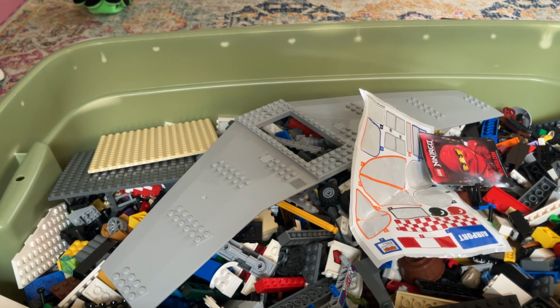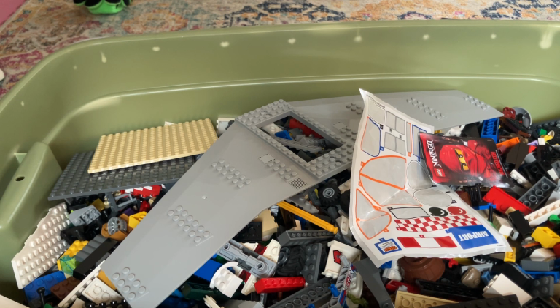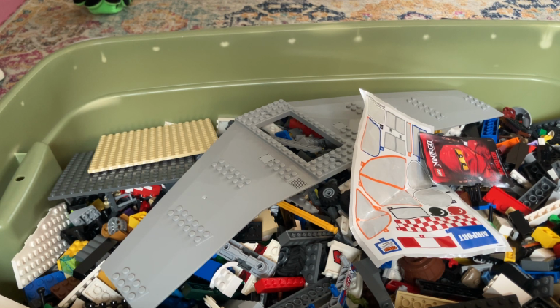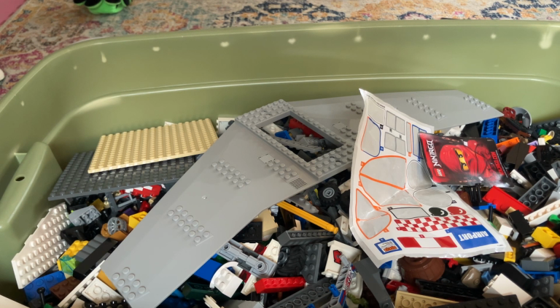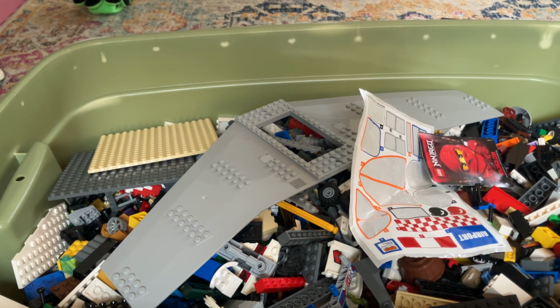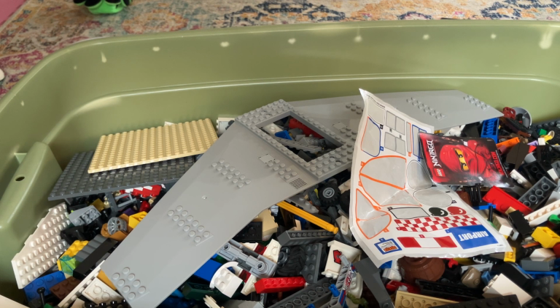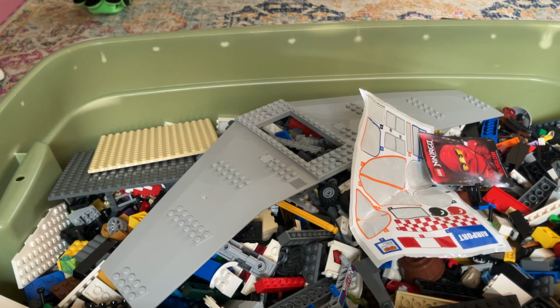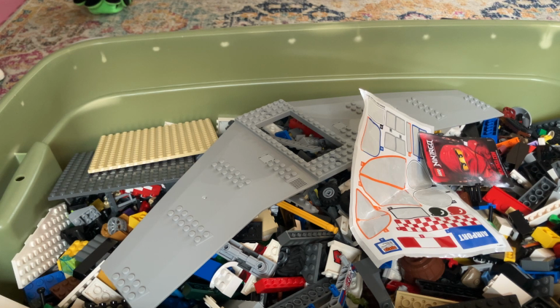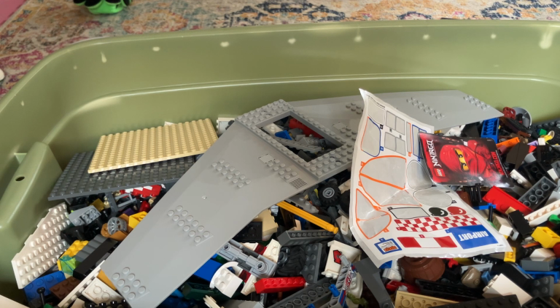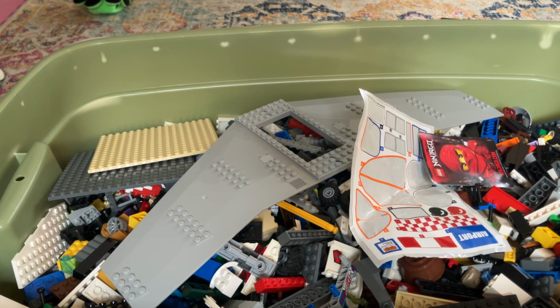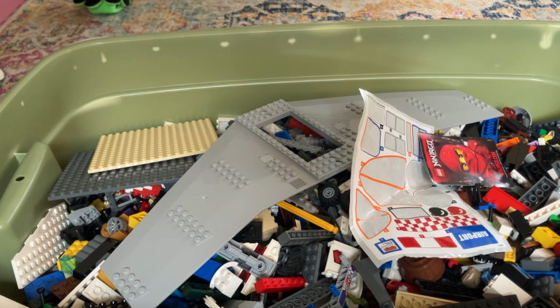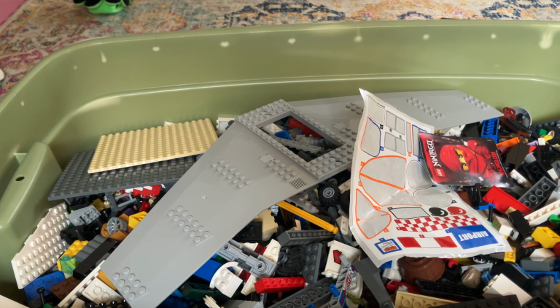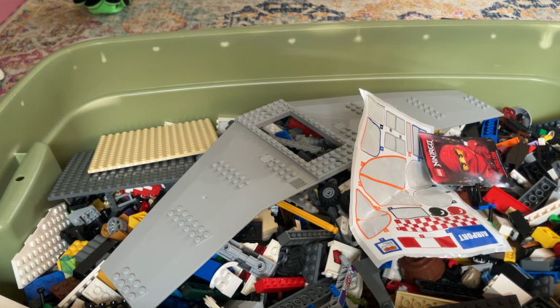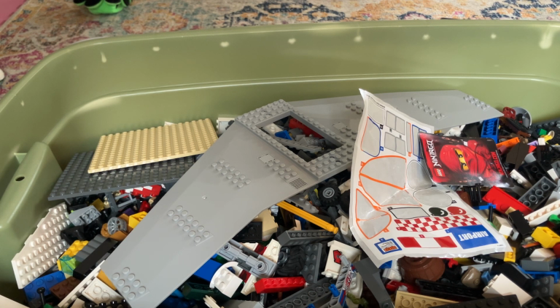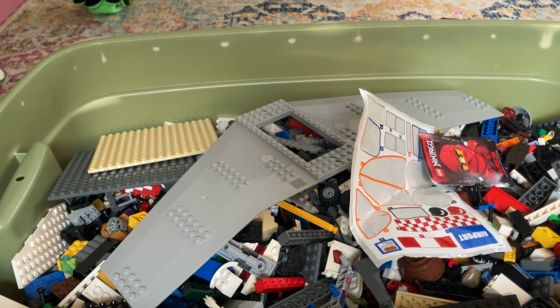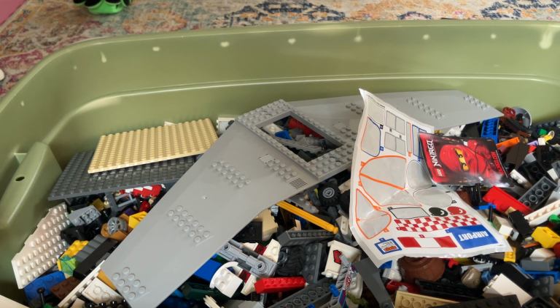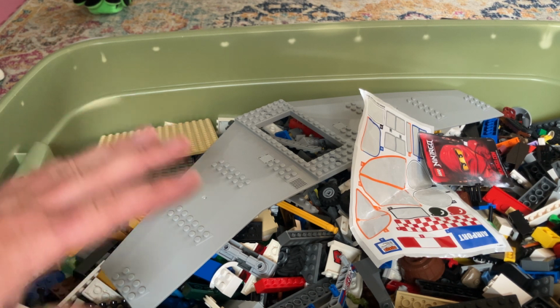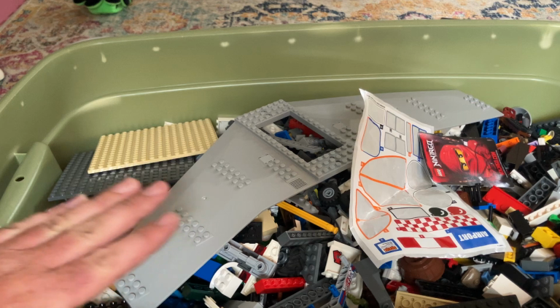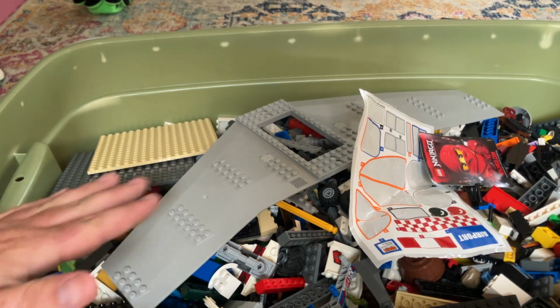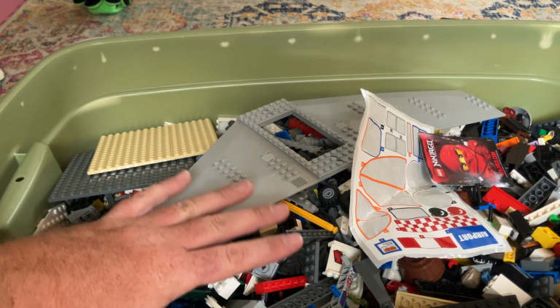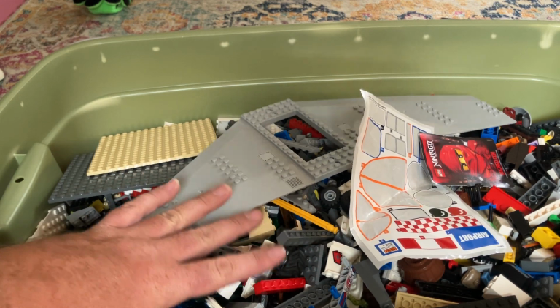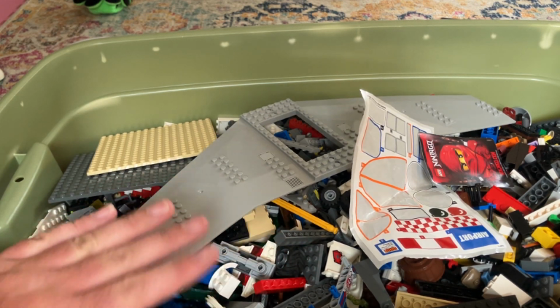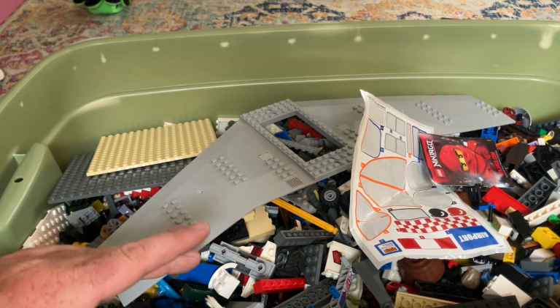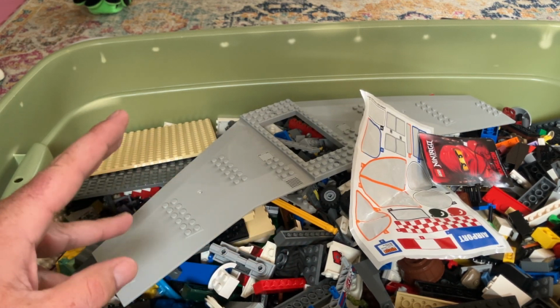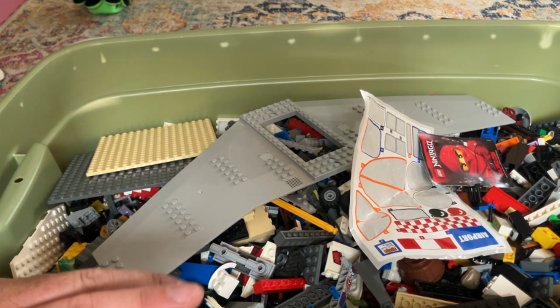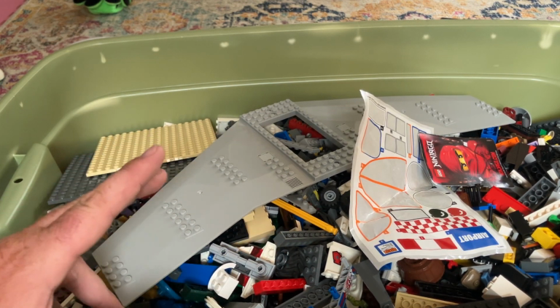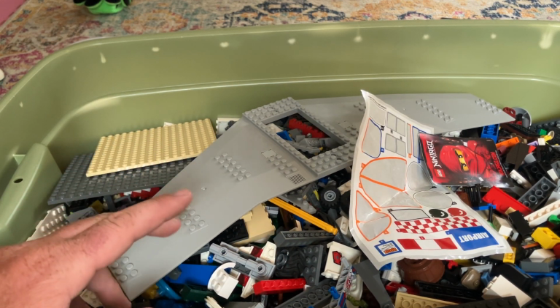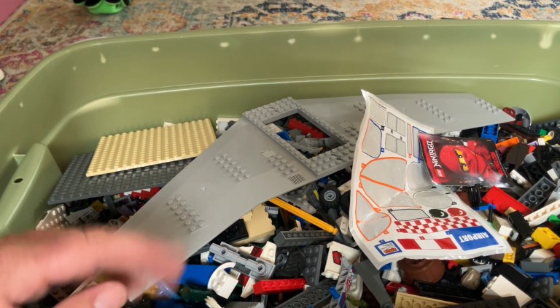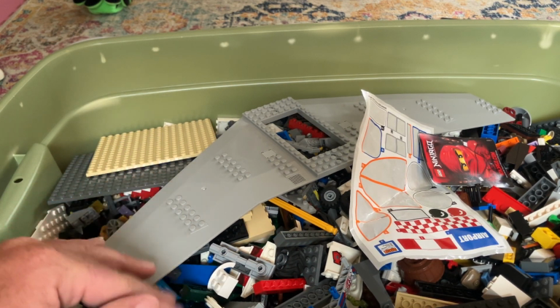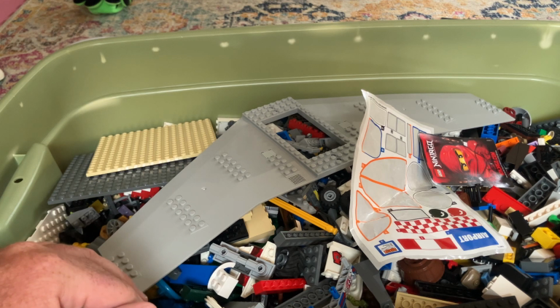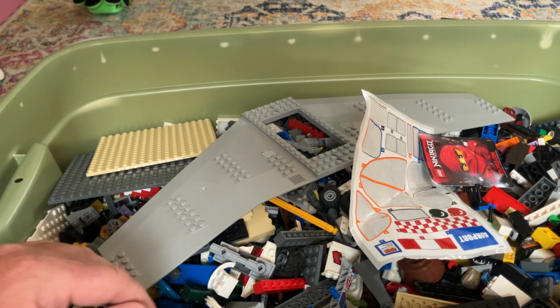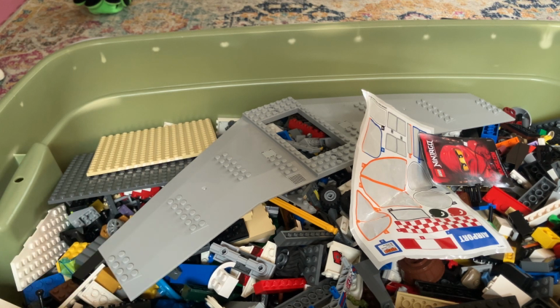There's a buy nothing group in my area. I went to get the Lego. This is actually the bin that they were going to give me. They had three bins. I asked, hey, could I buy the other two? They said no, we'll give them to you.